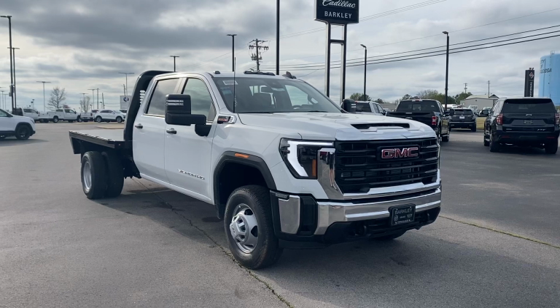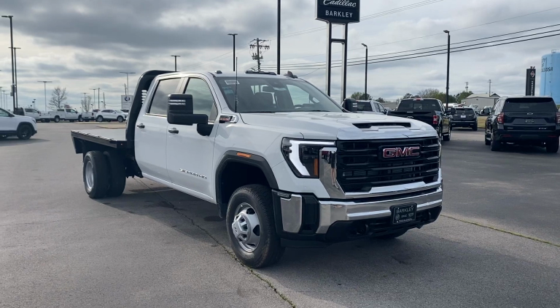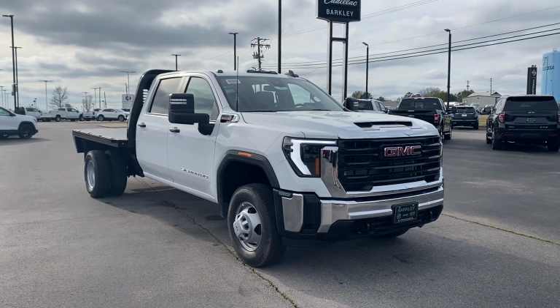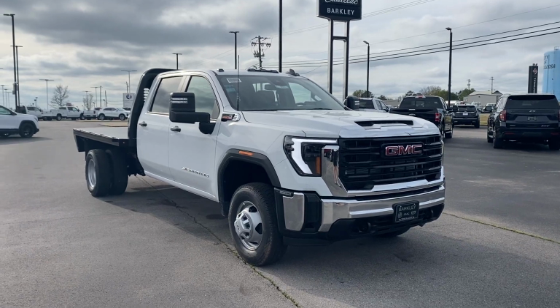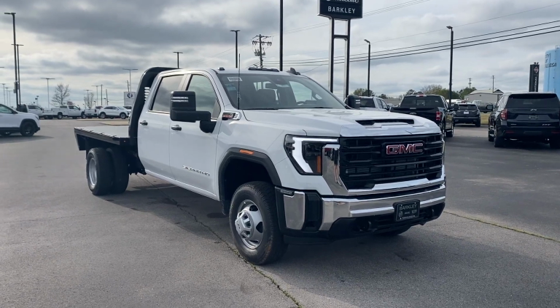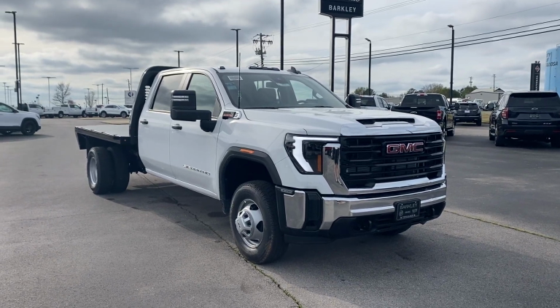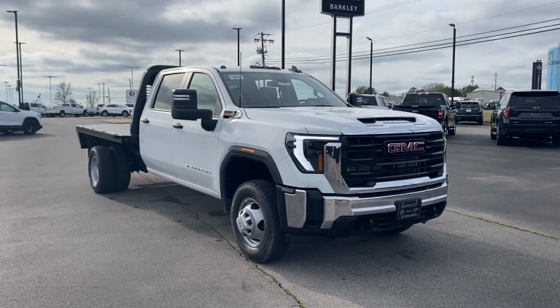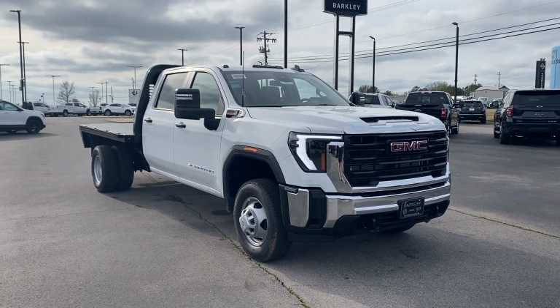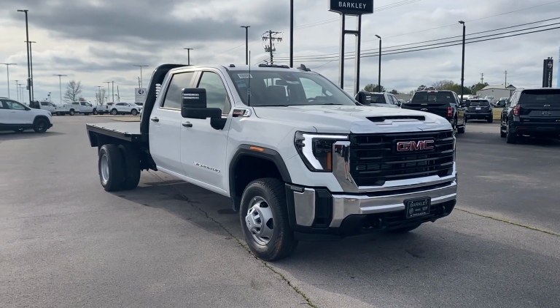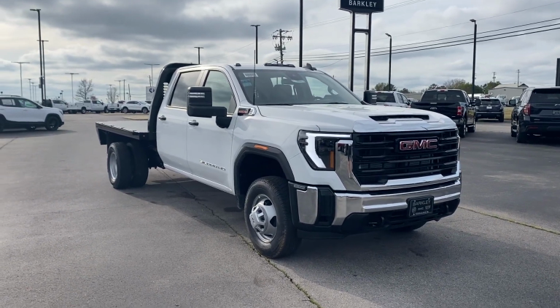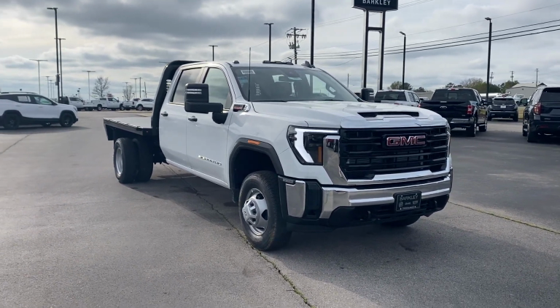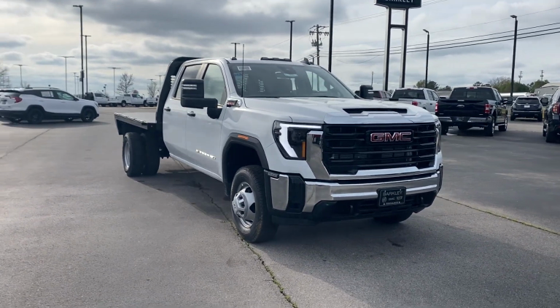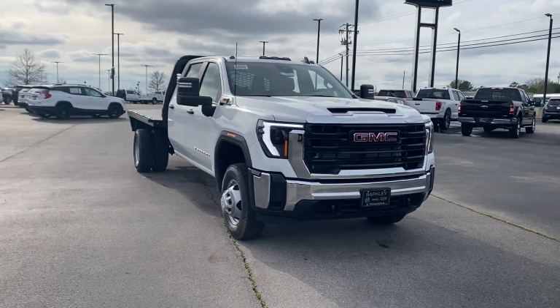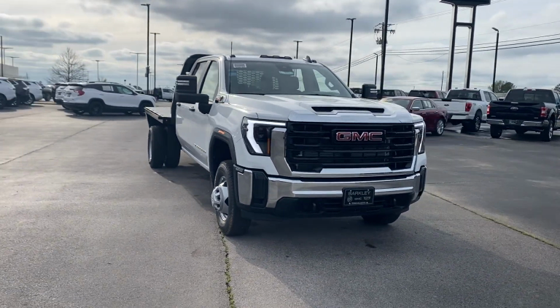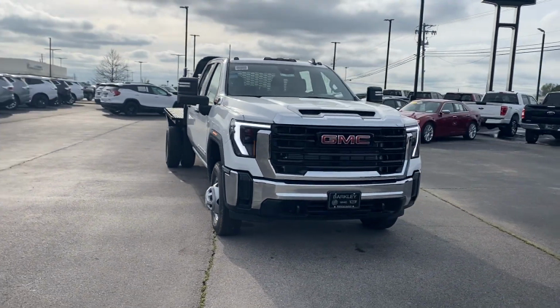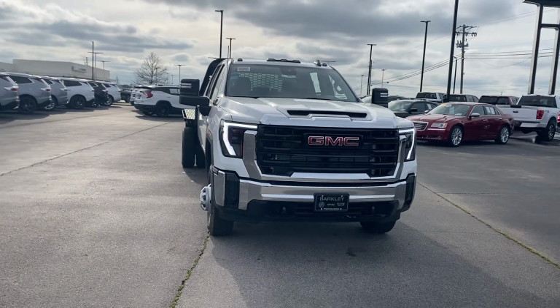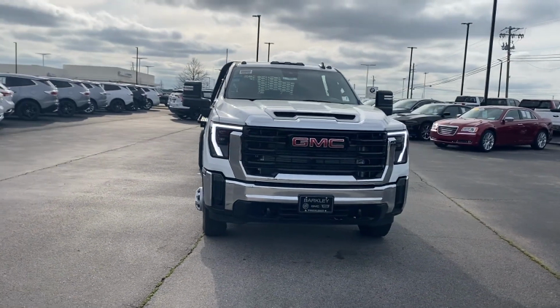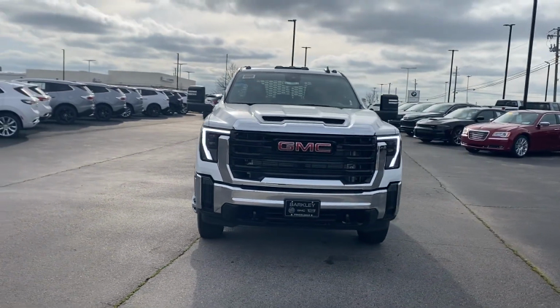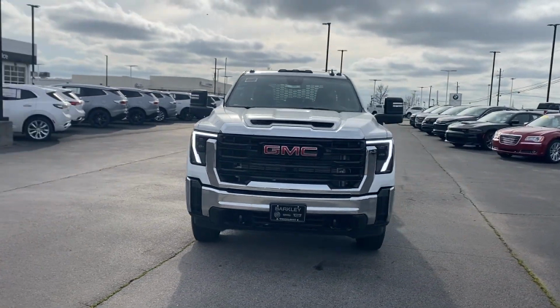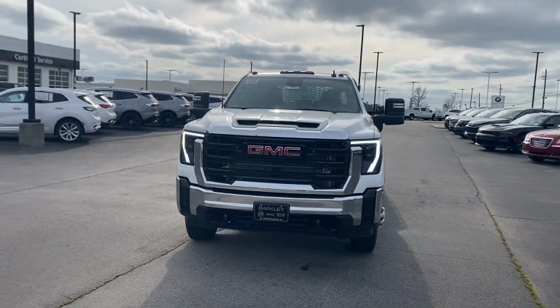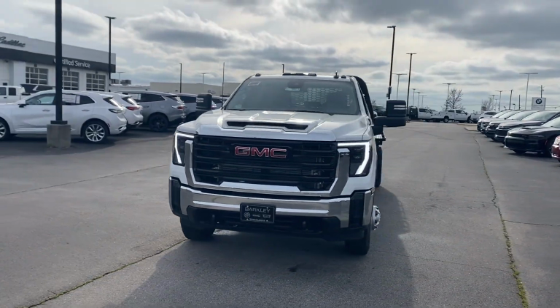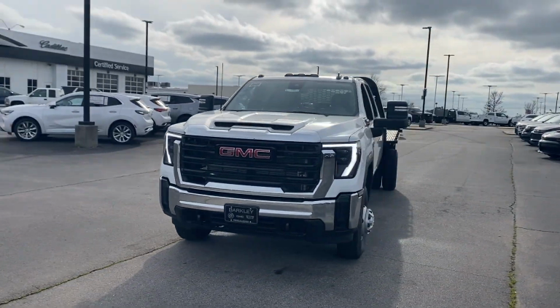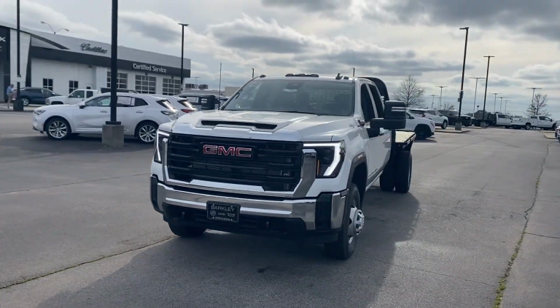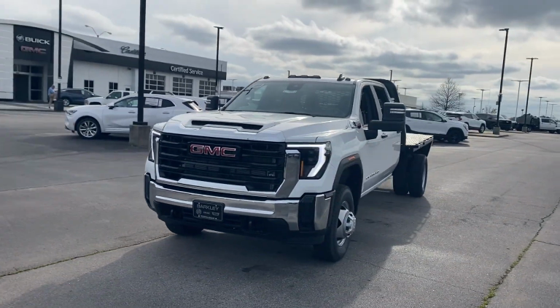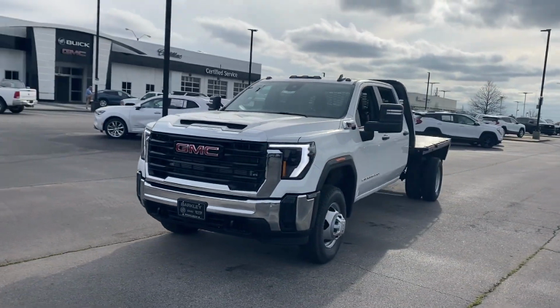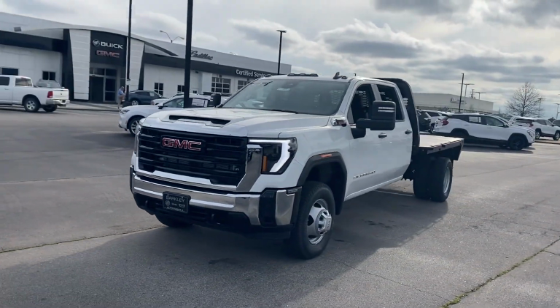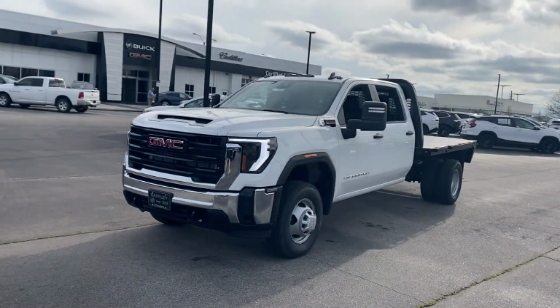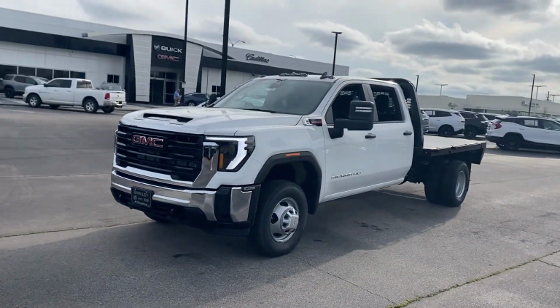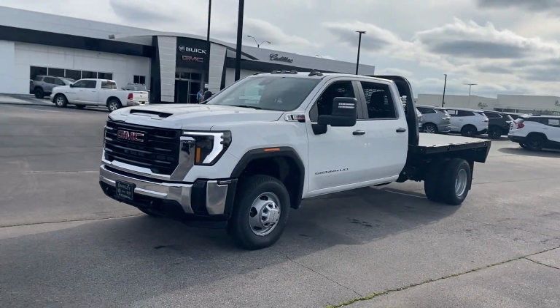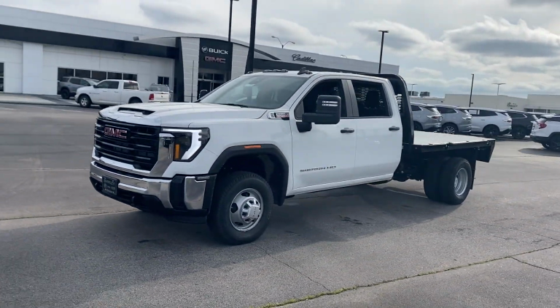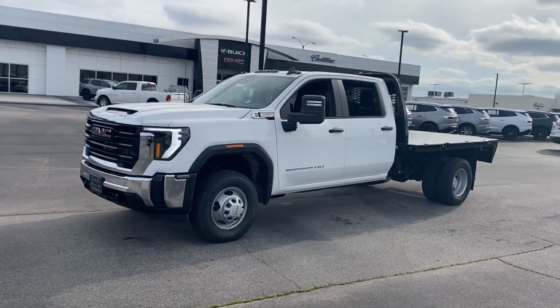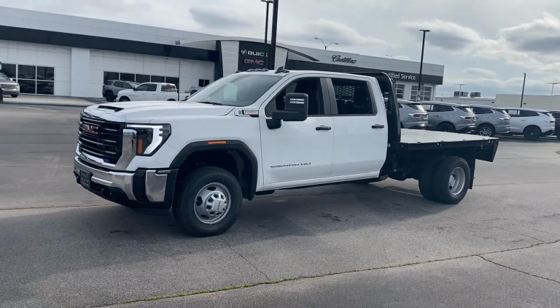2024 GMC Sierra 3500 HD. This truck offers a full-size interior while delivering on versatility.